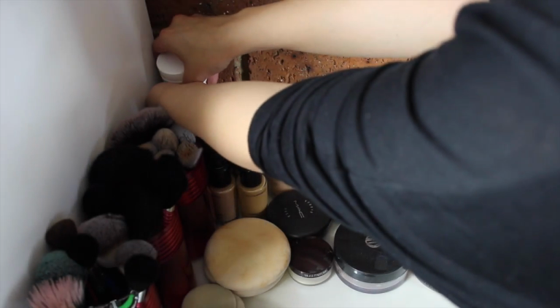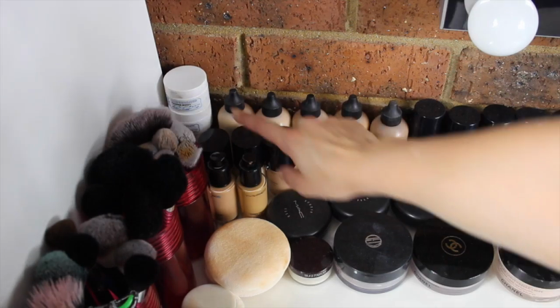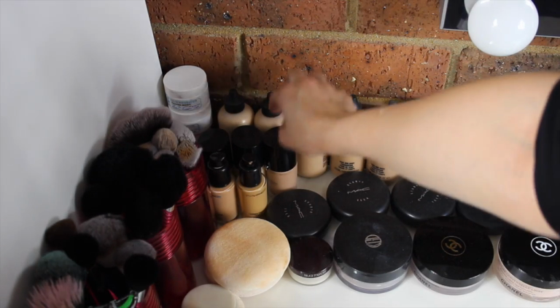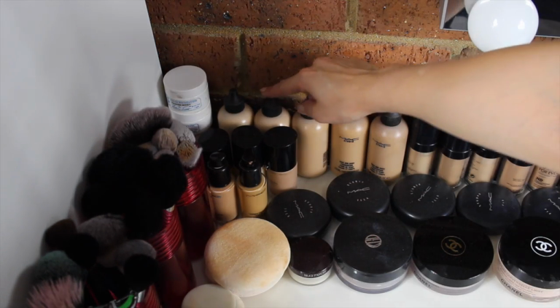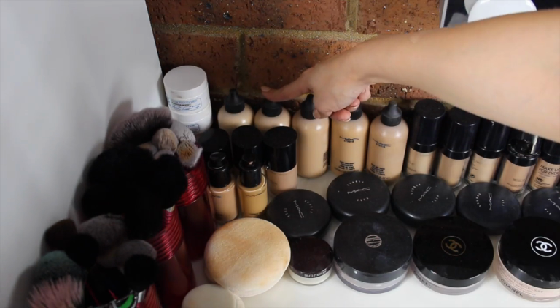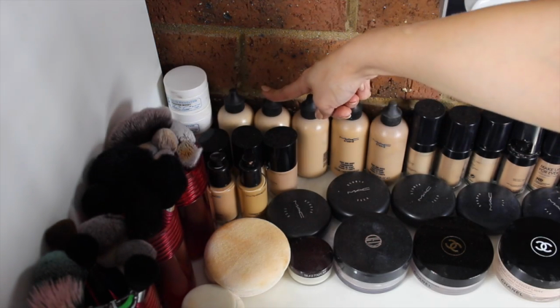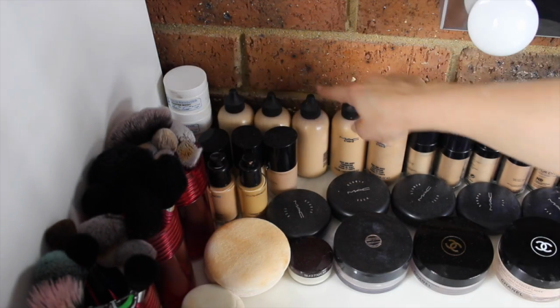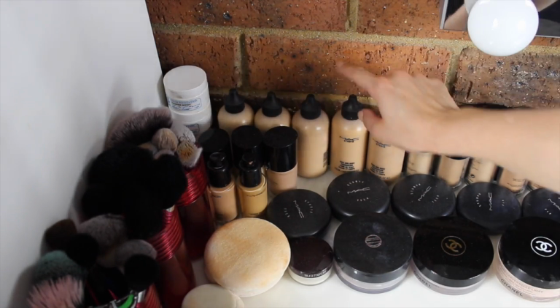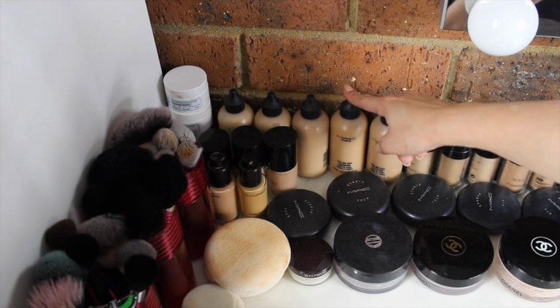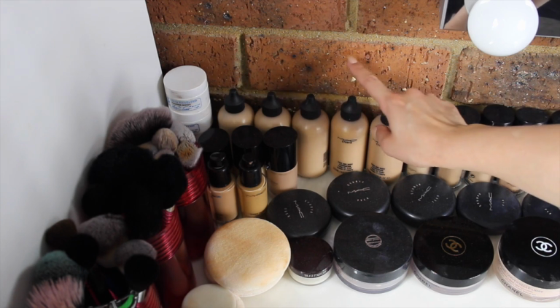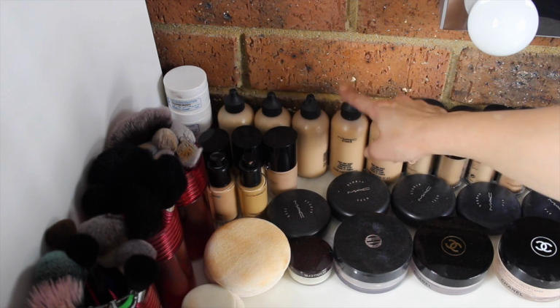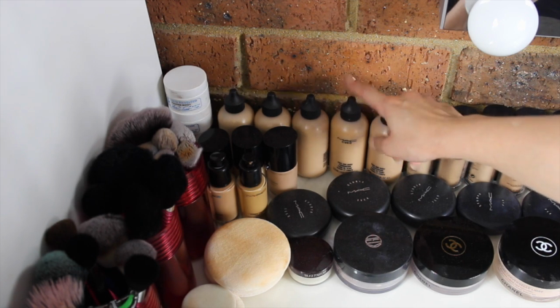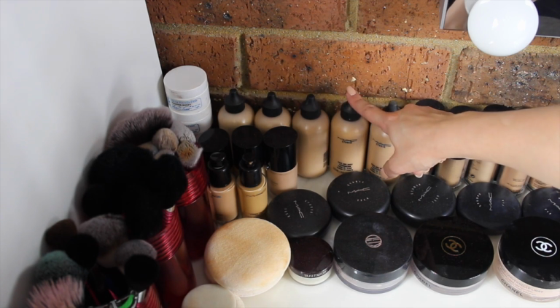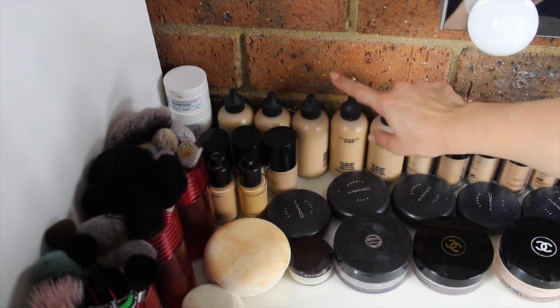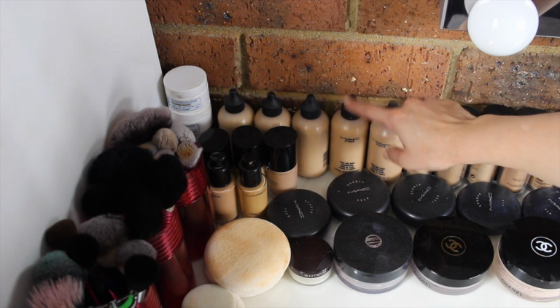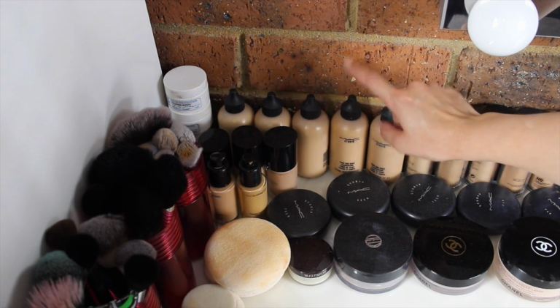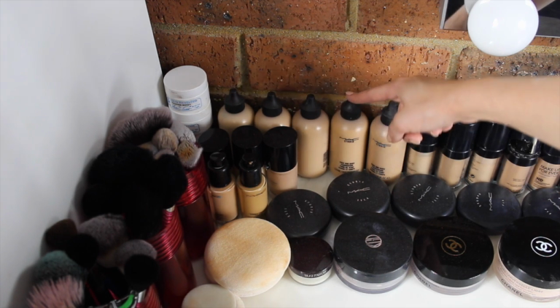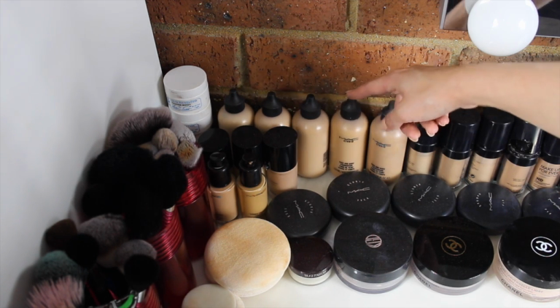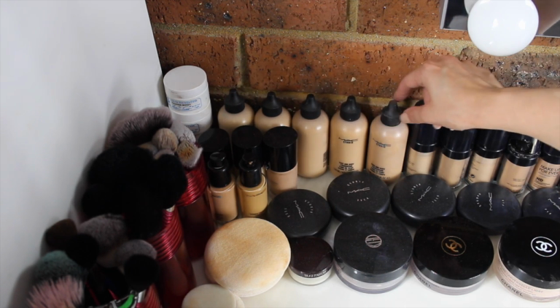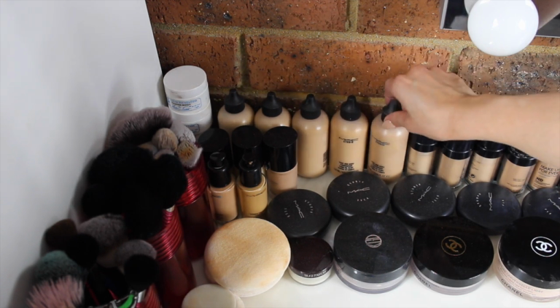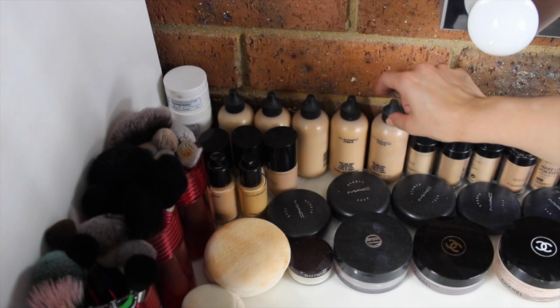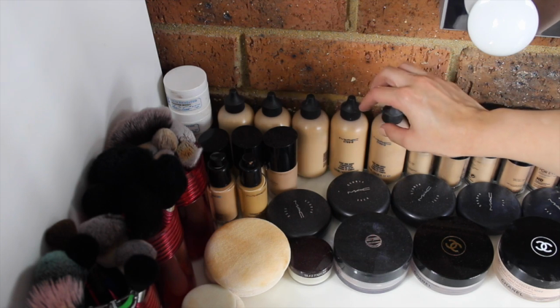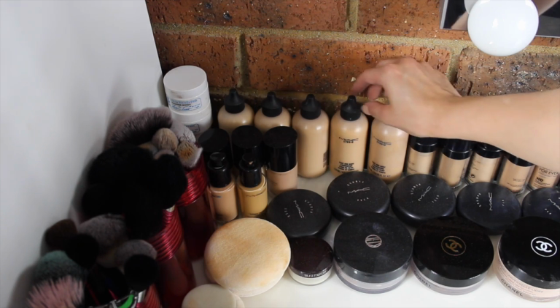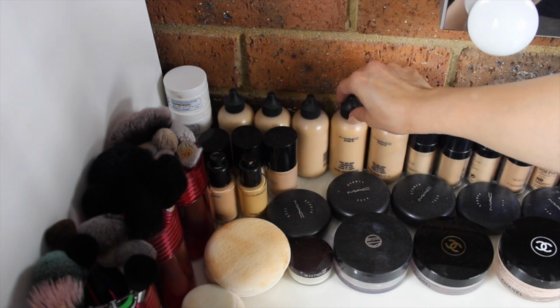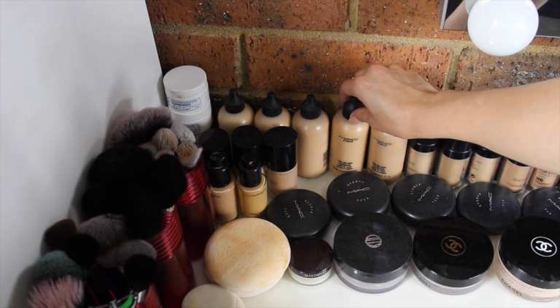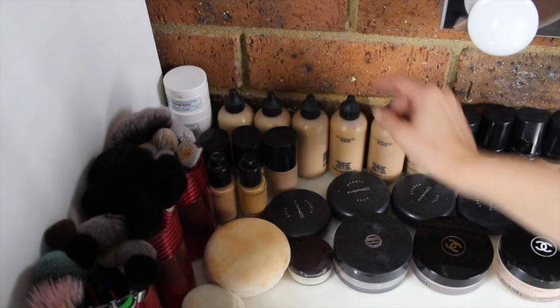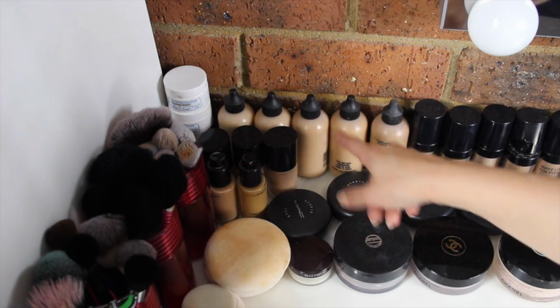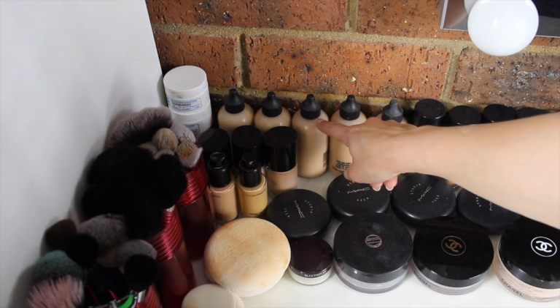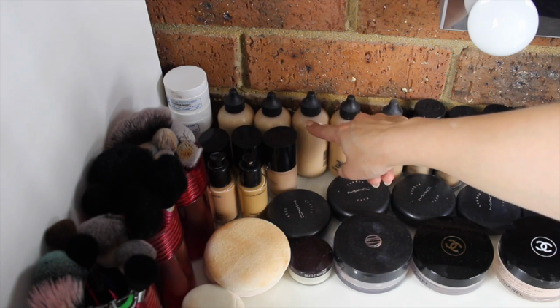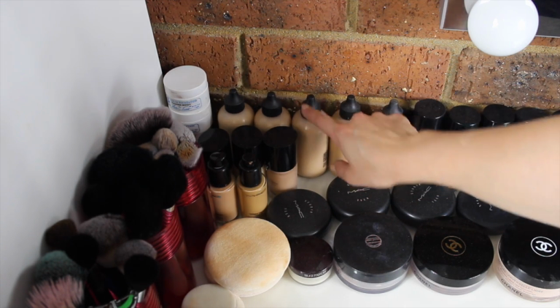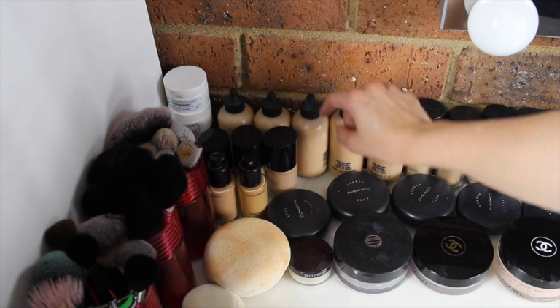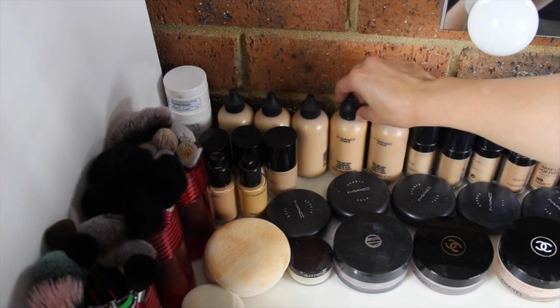Over here I have five MAC Face and Body foundations. I think these are a staple in everybody's kit — everyone should have them. I think they are so universal and just amazing. I also use these as my daily foundation lately.